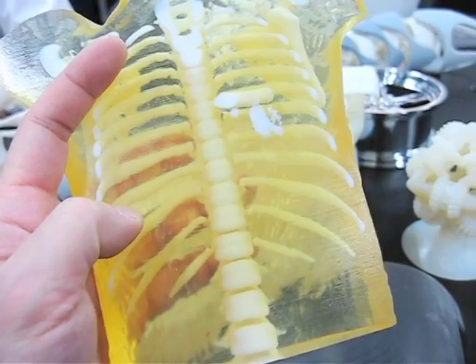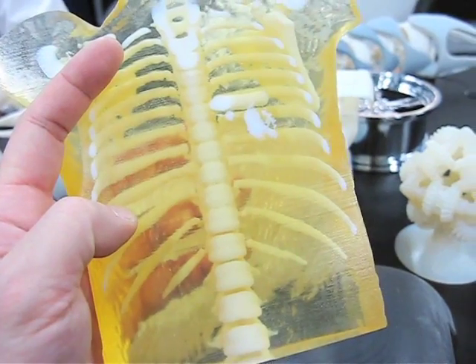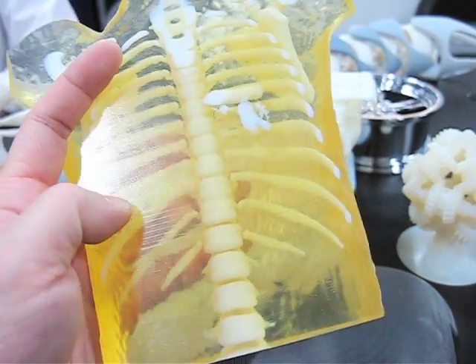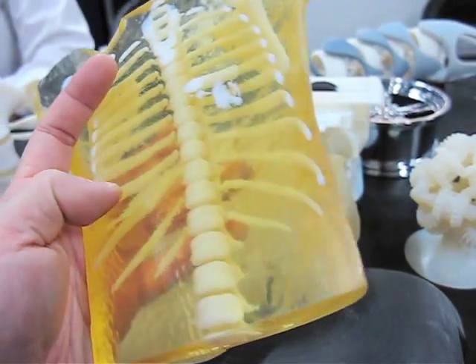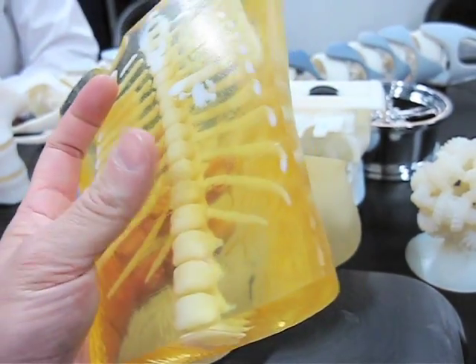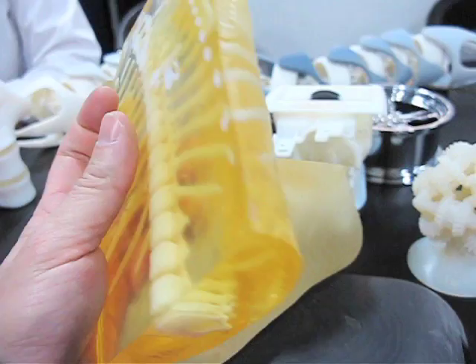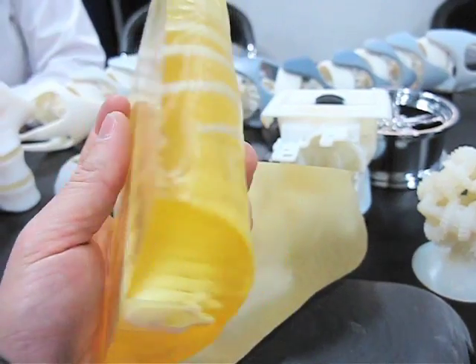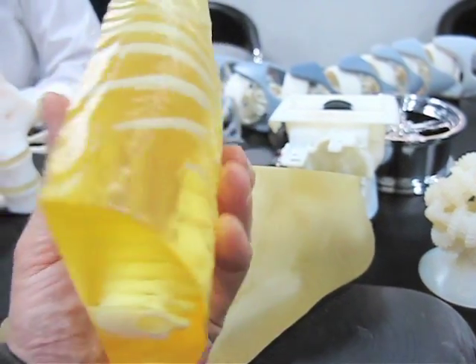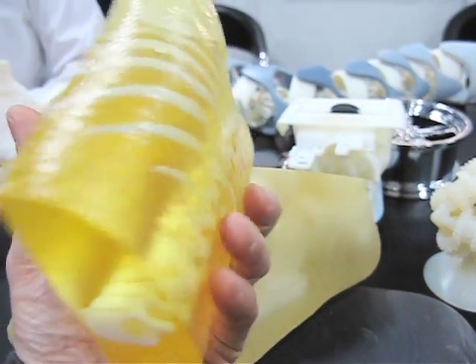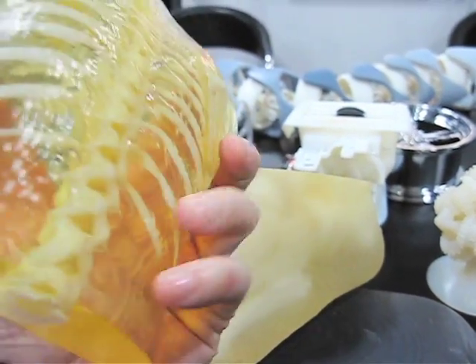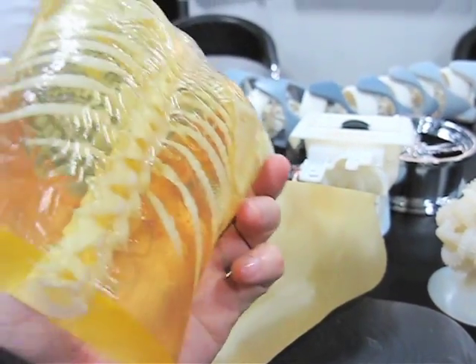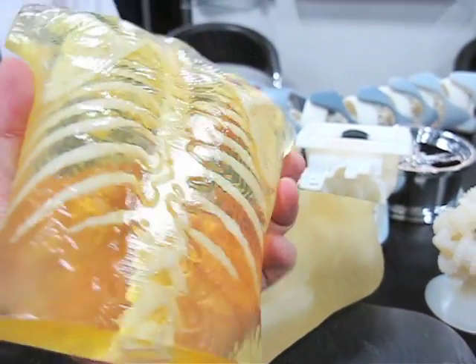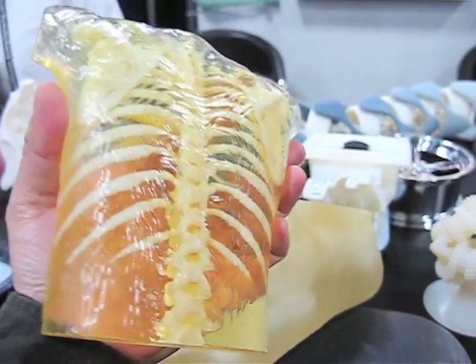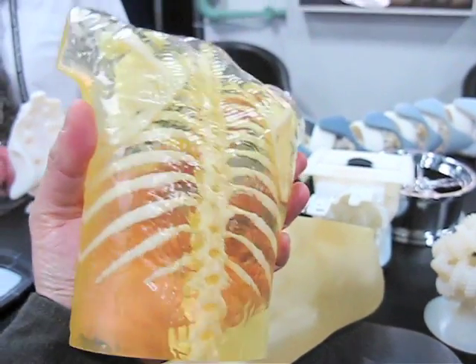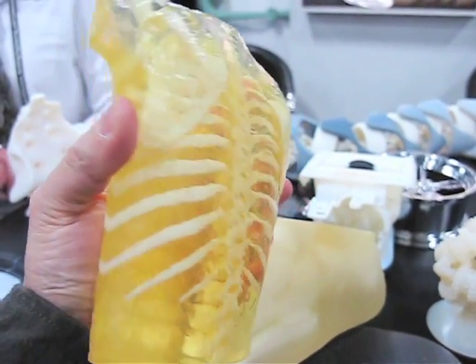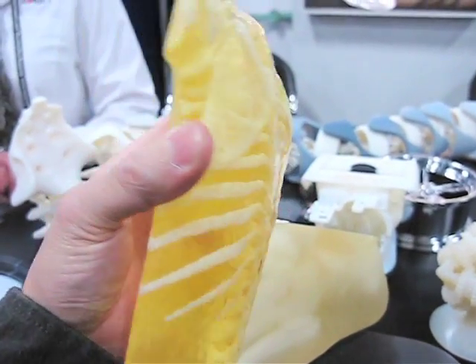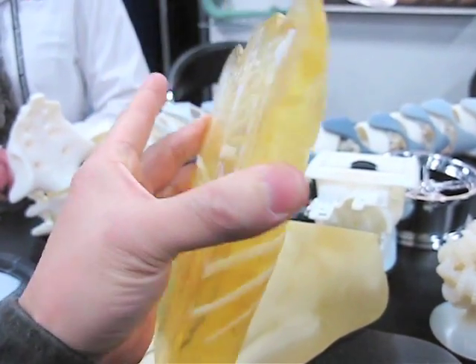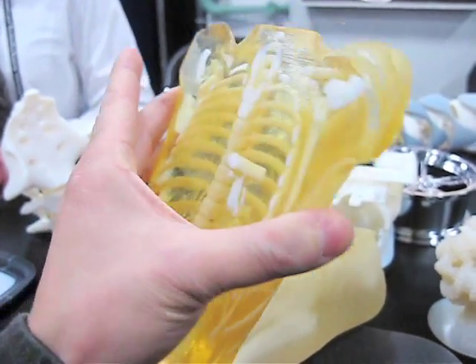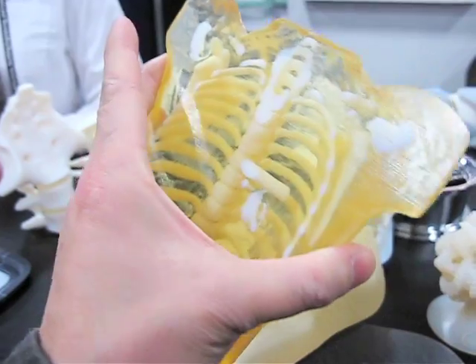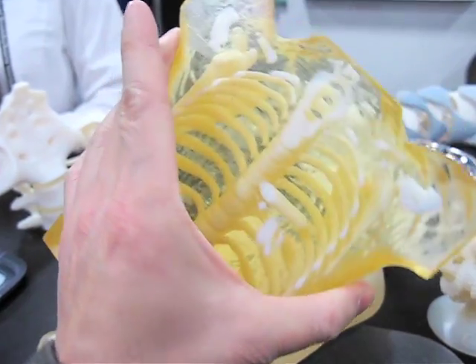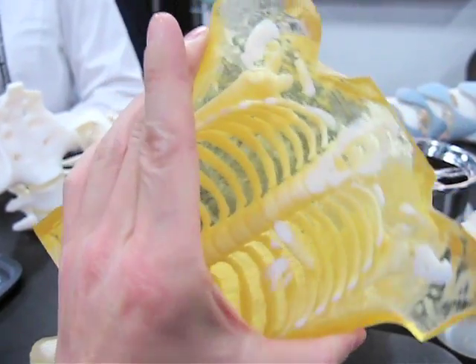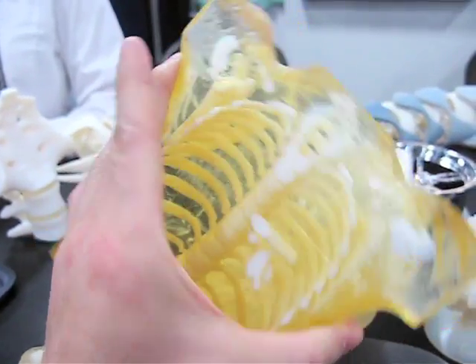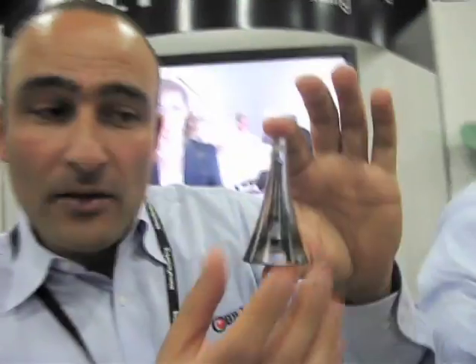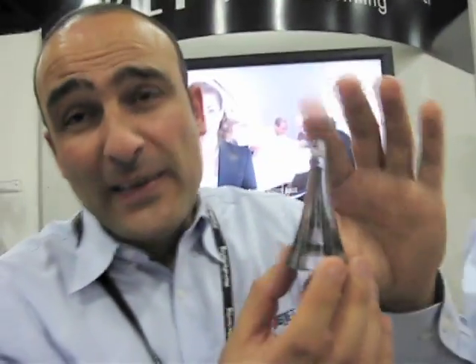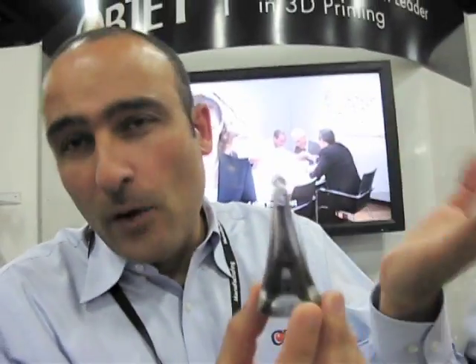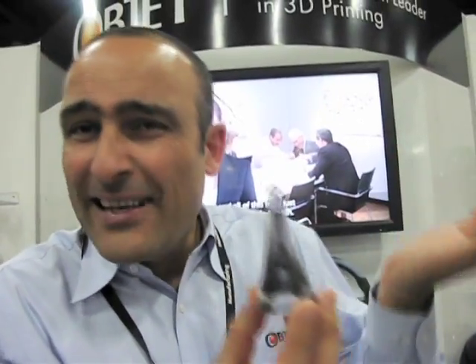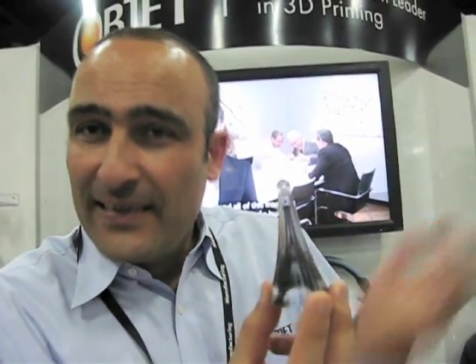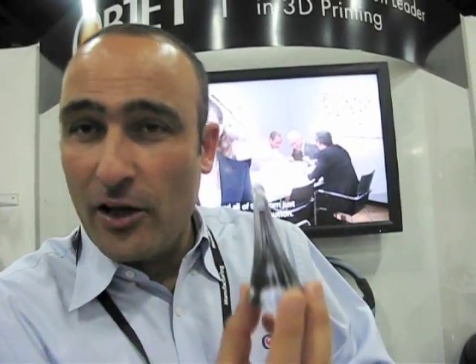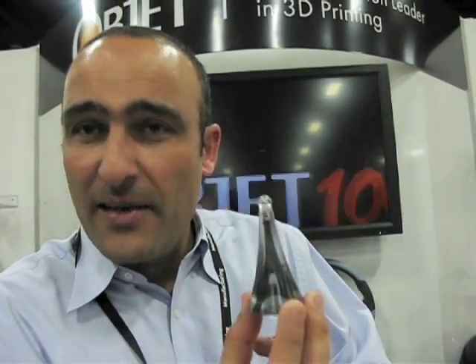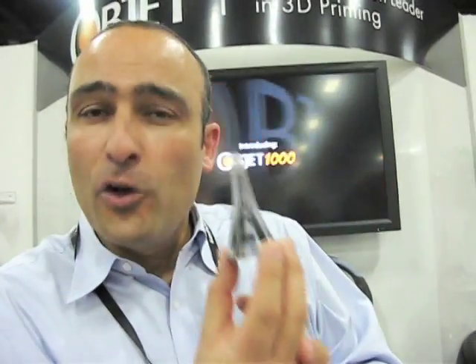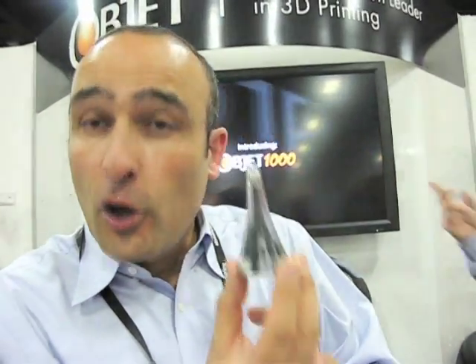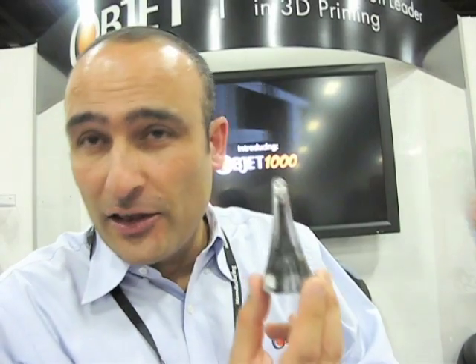The material is a photopolymer that is cured with UV light, and by the end of the curing it becomes a rigid plastic material. The overall process is called inkjet technology using the Connex technology.